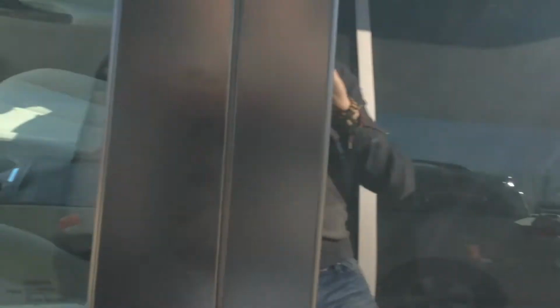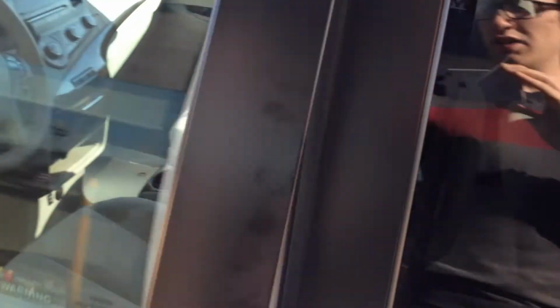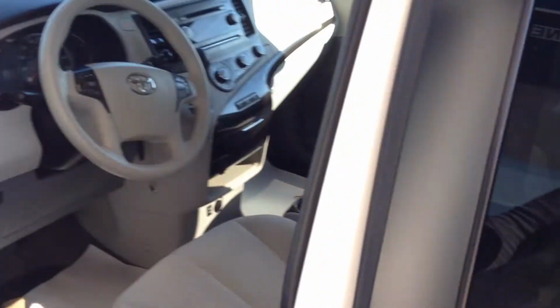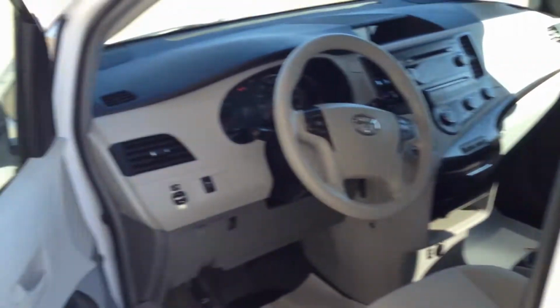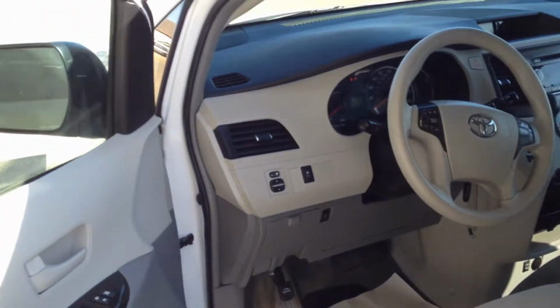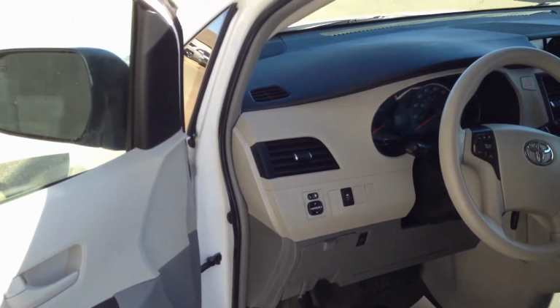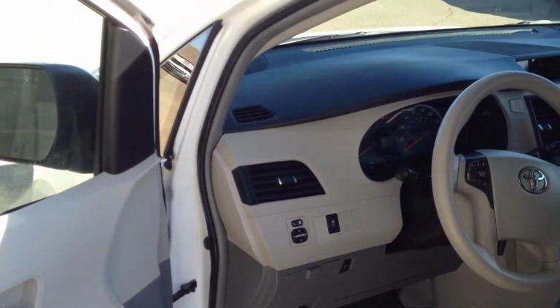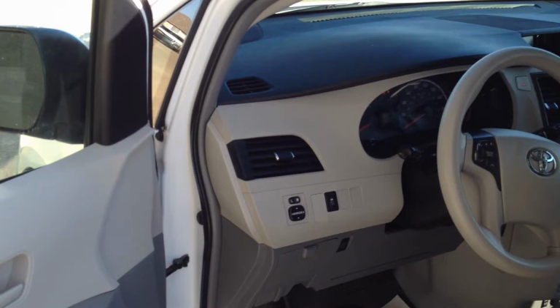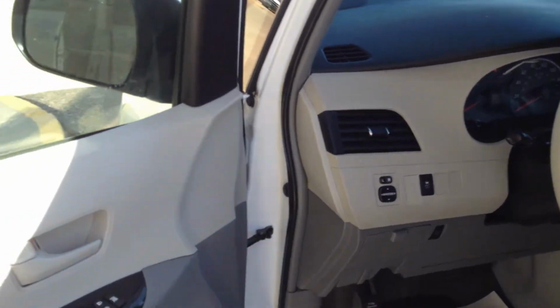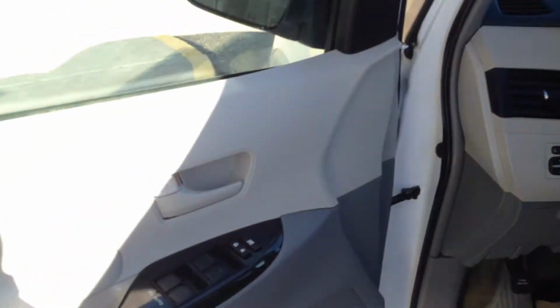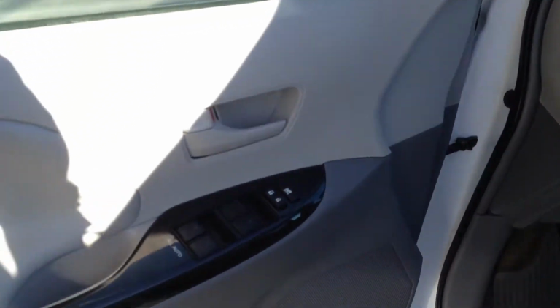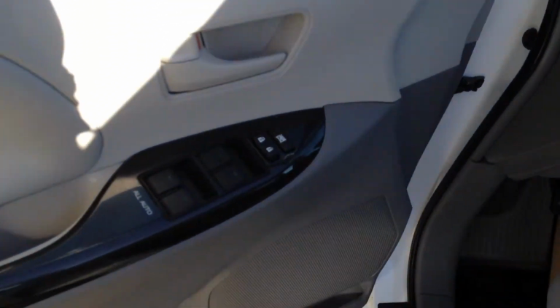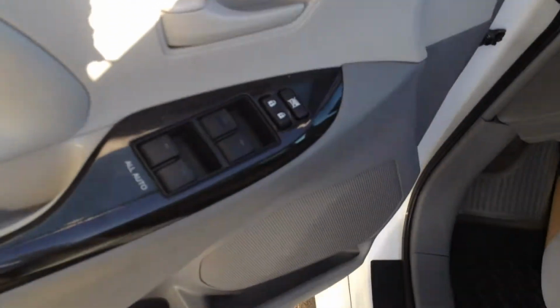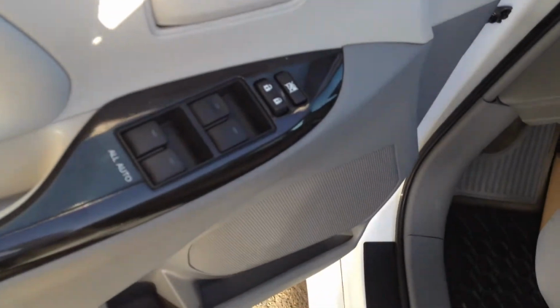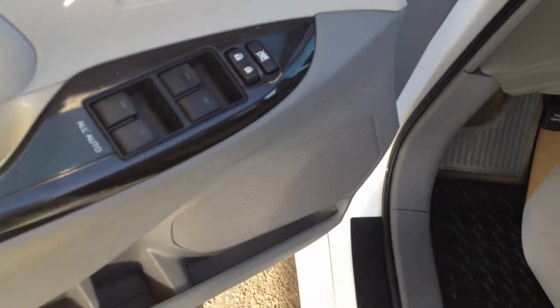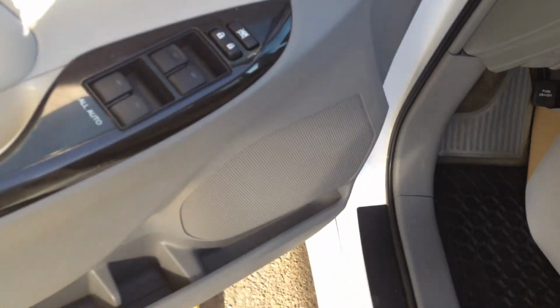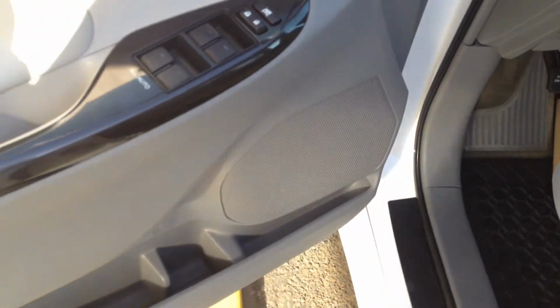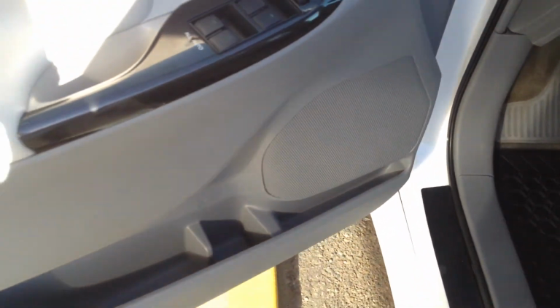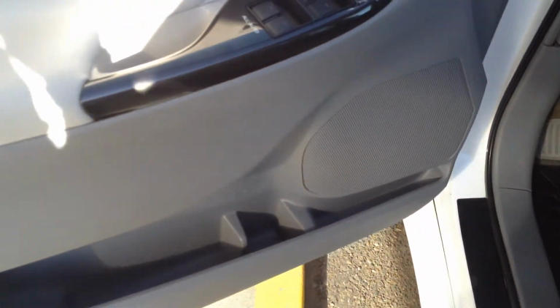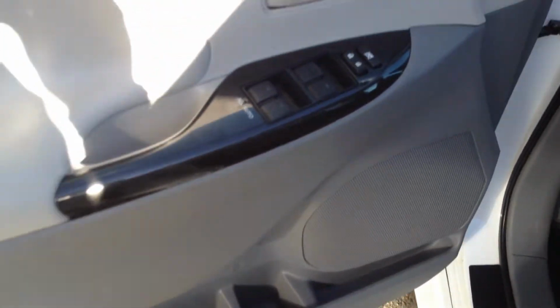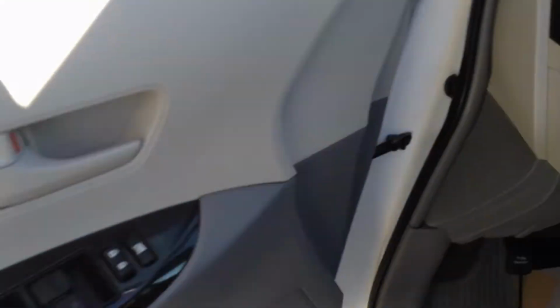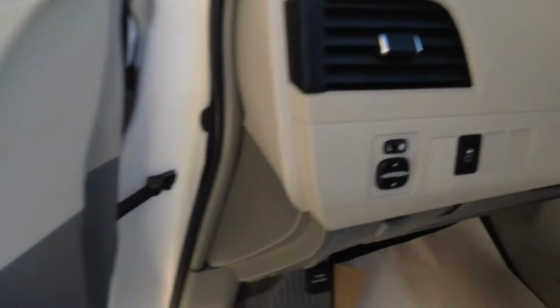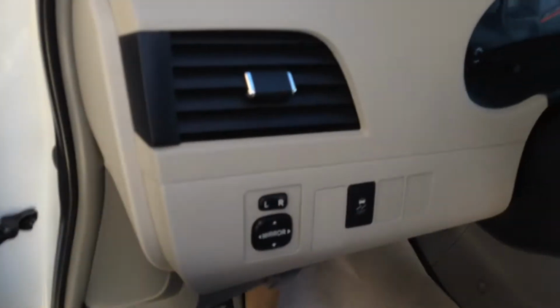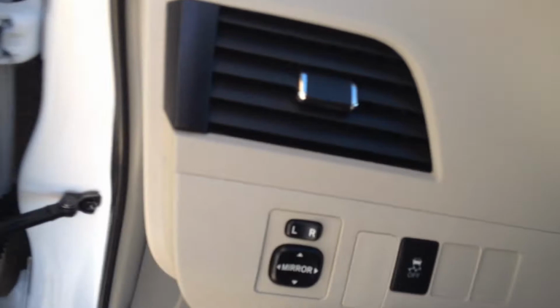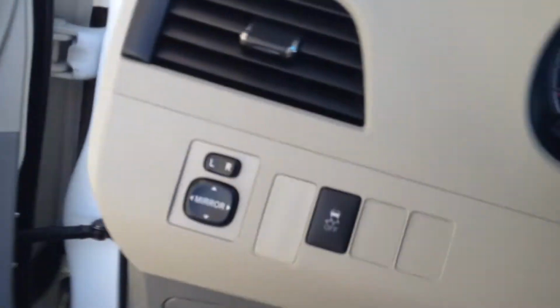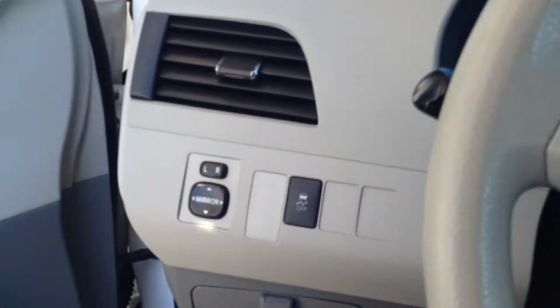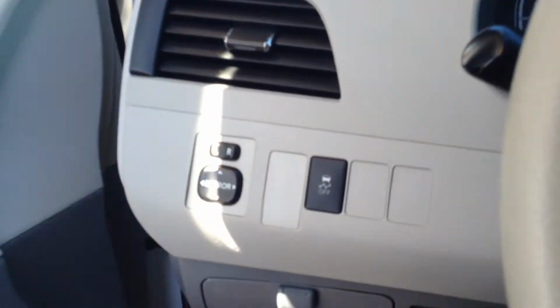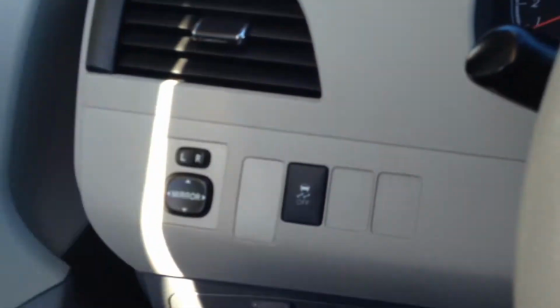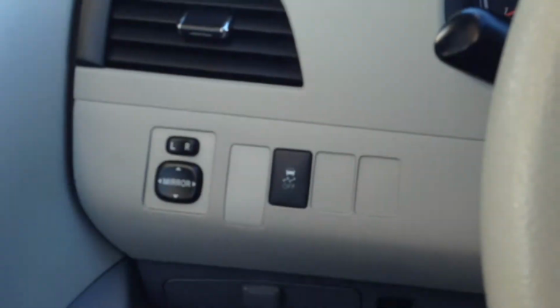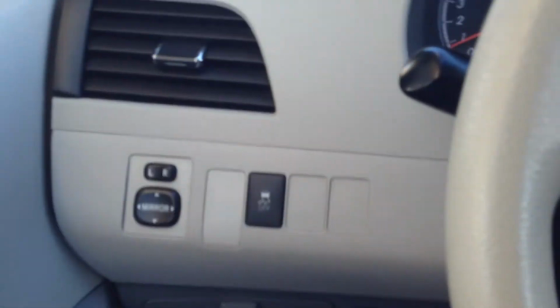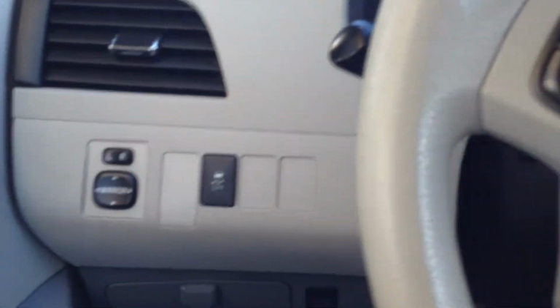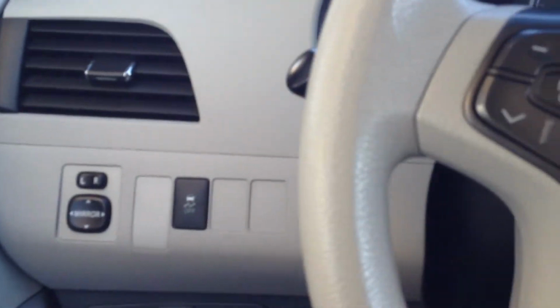Take a look at the interior, which looks beautiful and sleek. We have power windows and locks, power mirrors, and traction control on the left-hand side of the dash.